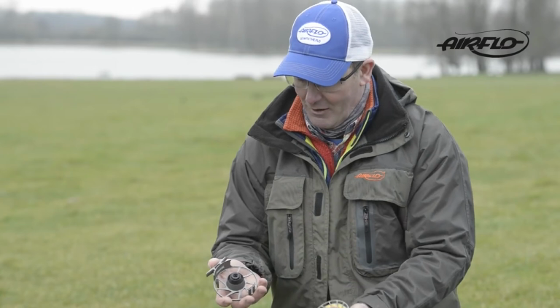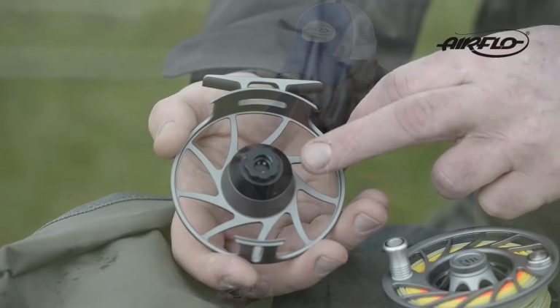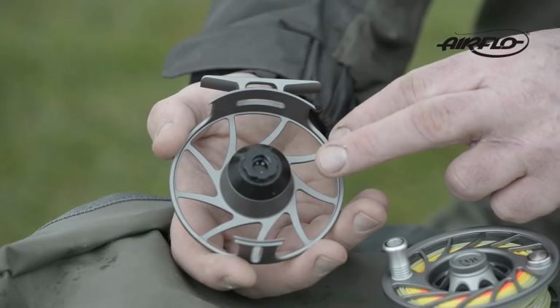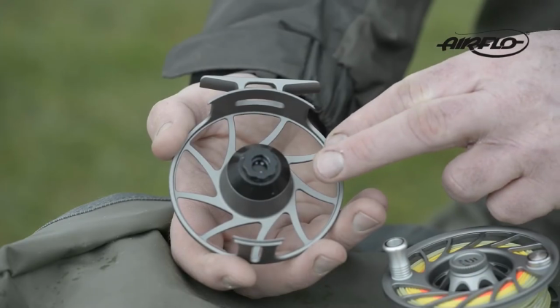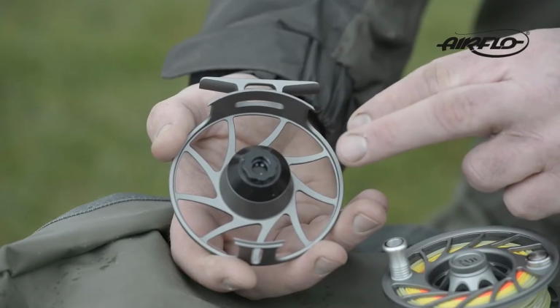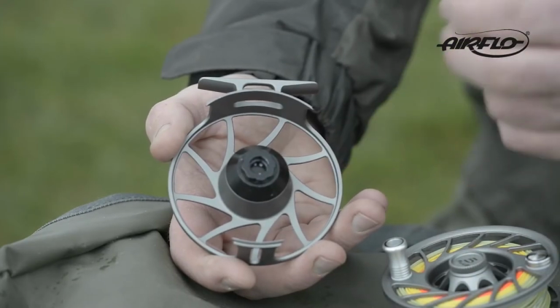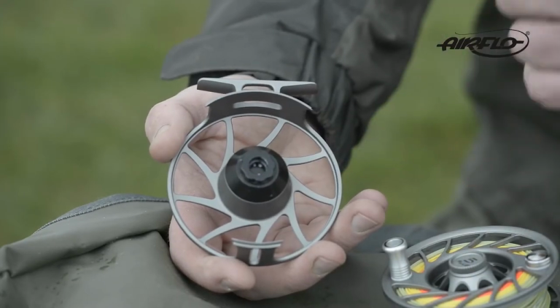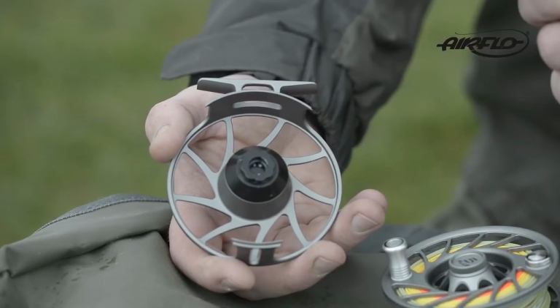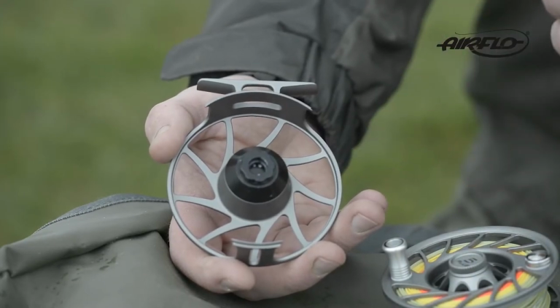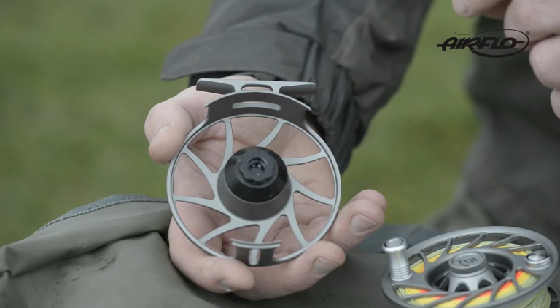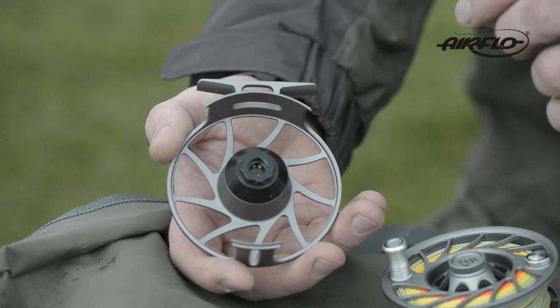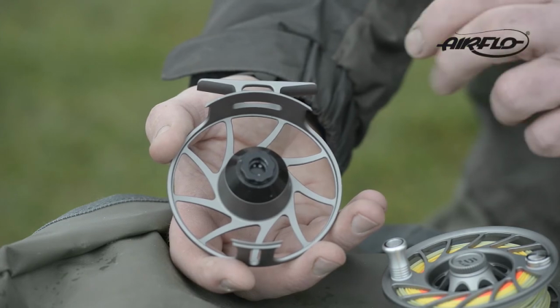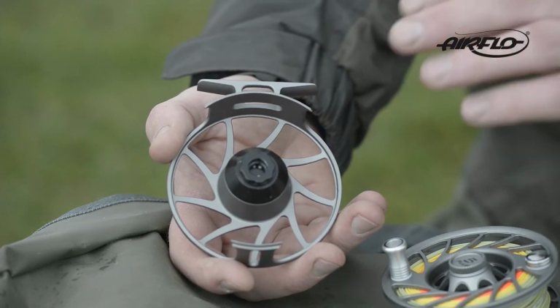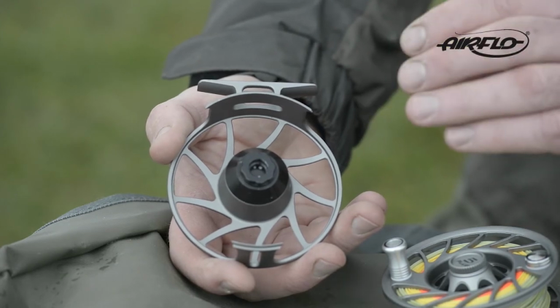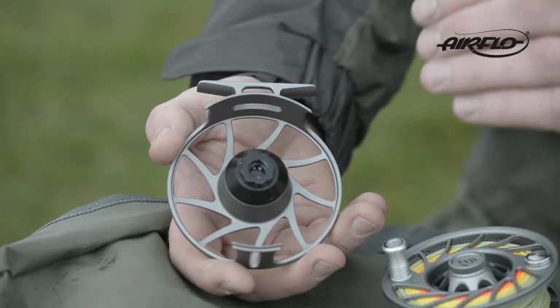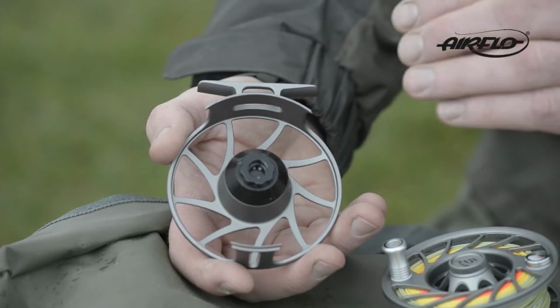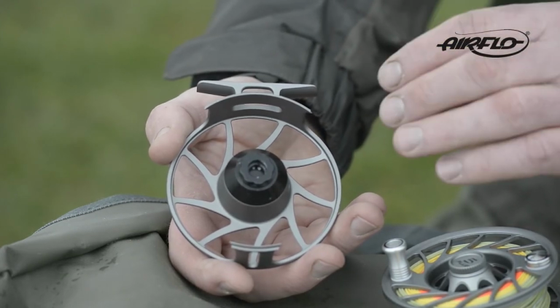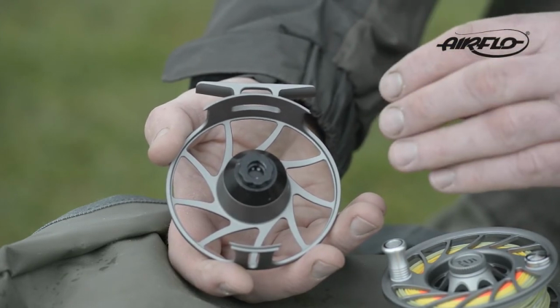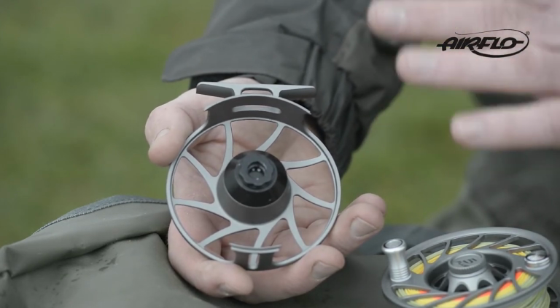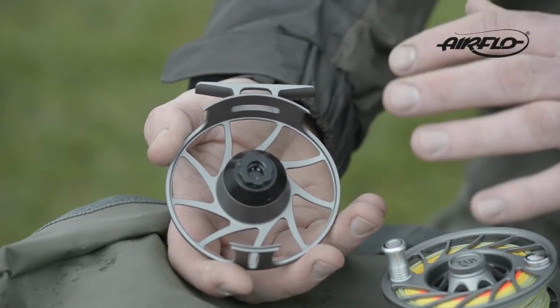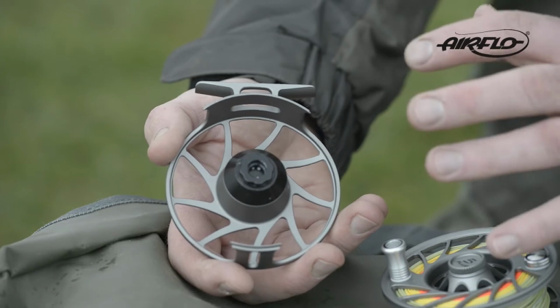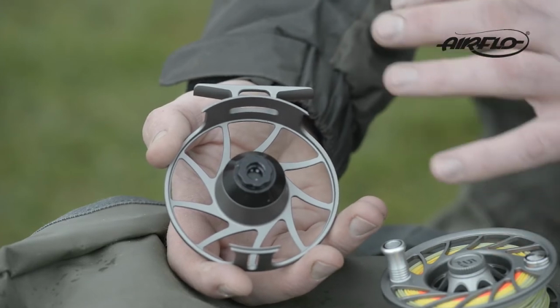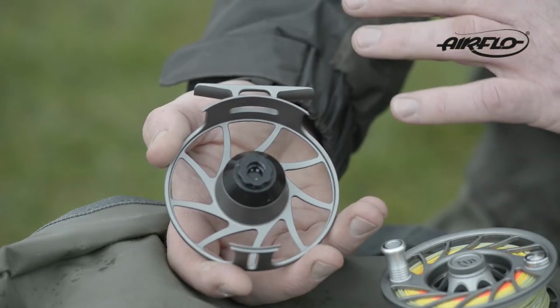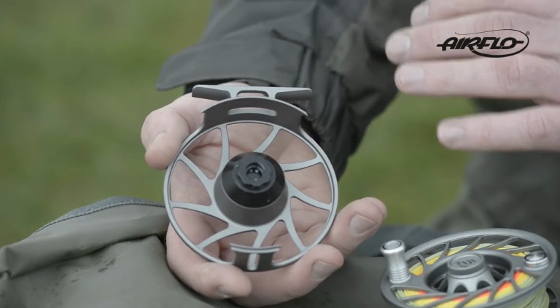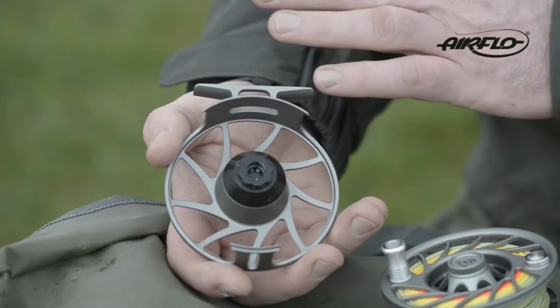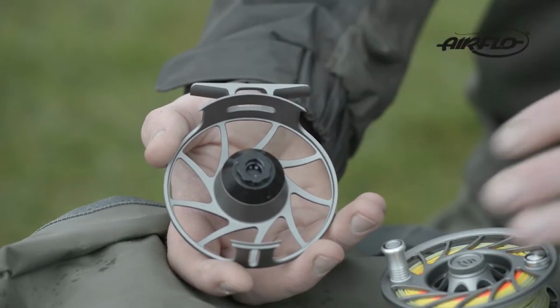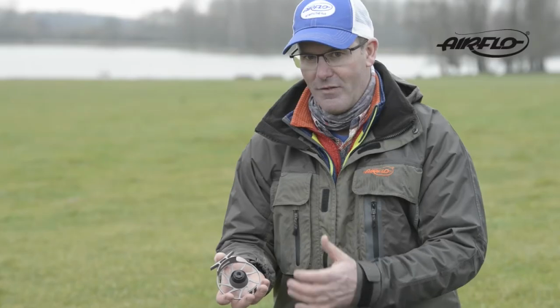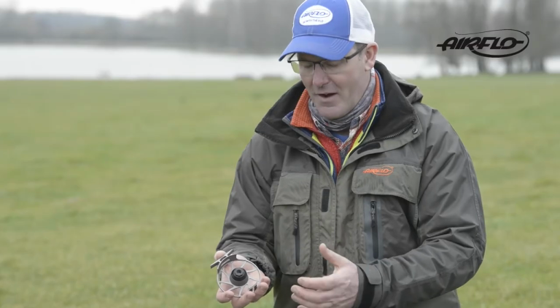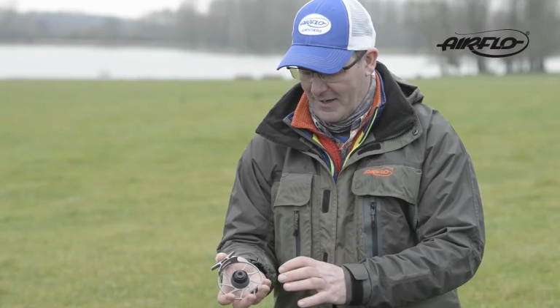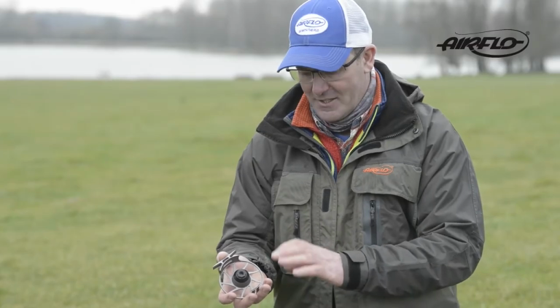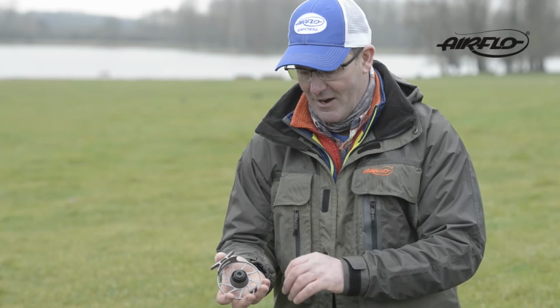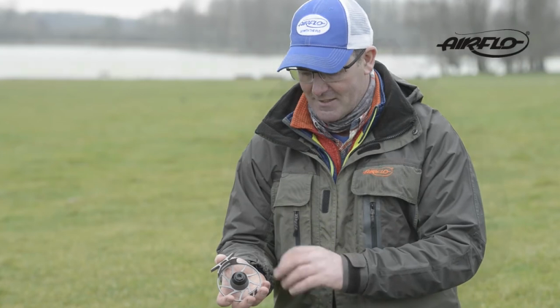Inside you'll see it's fully sealed. It's got nine separate drag faces, so when you multiply those out they actually become larger than the size of the reel itself. You've got a very smooth, very effective sealed drag system.